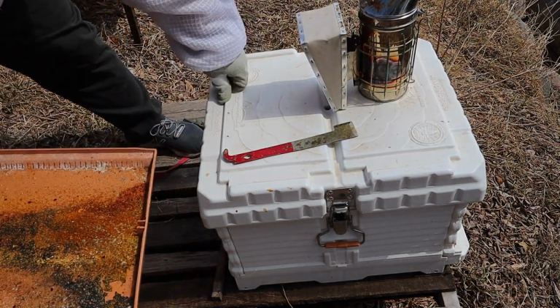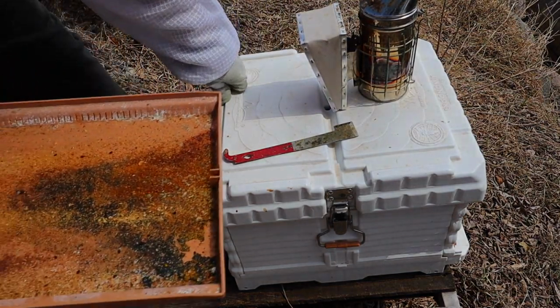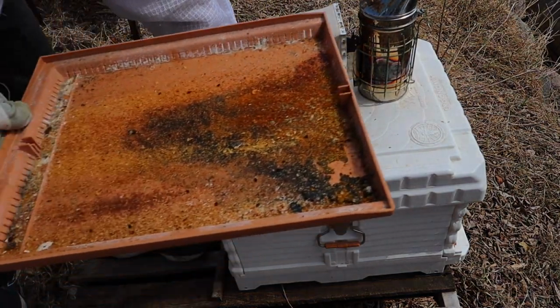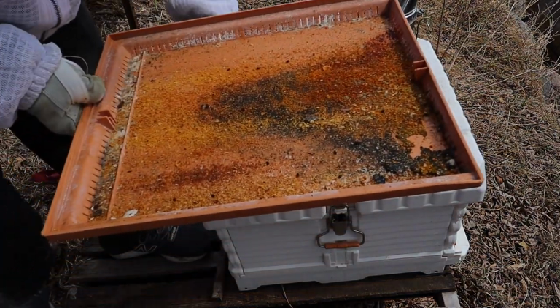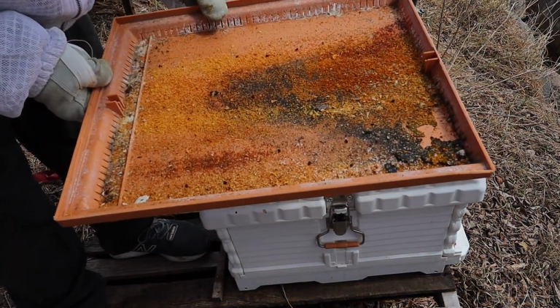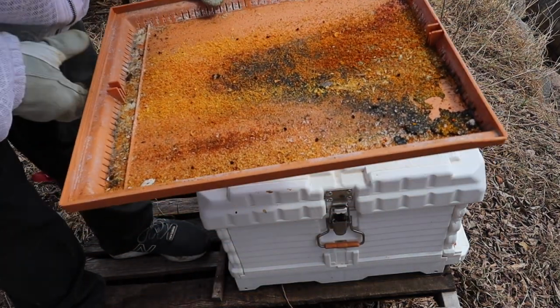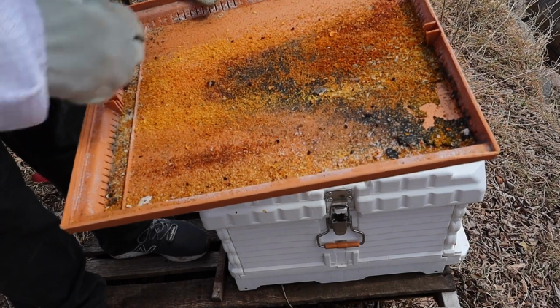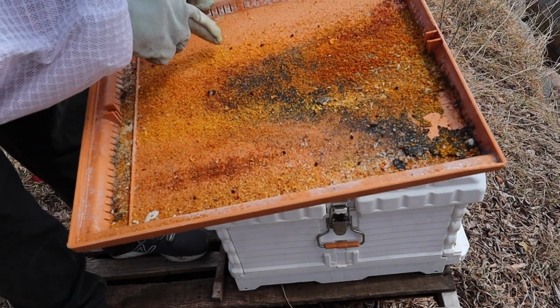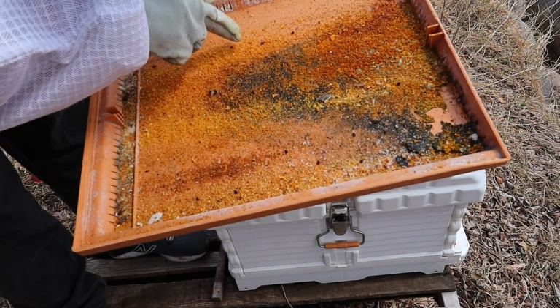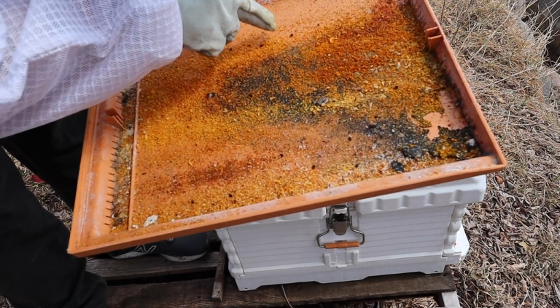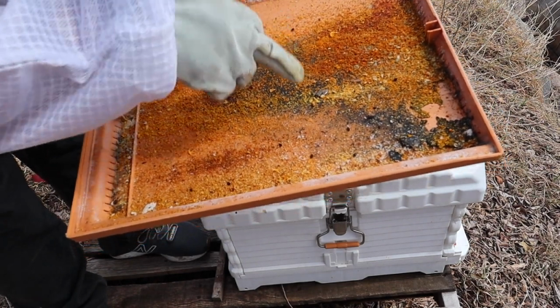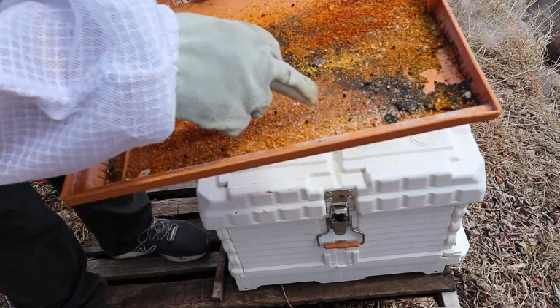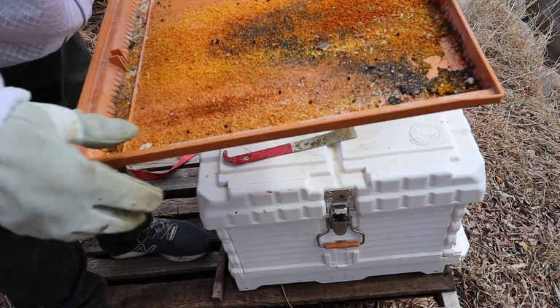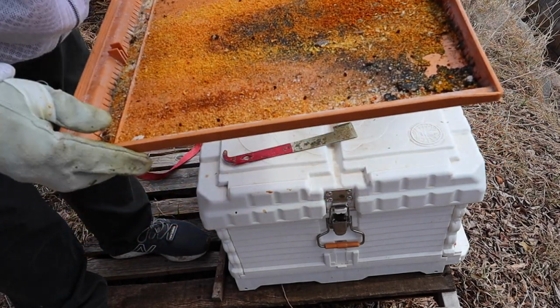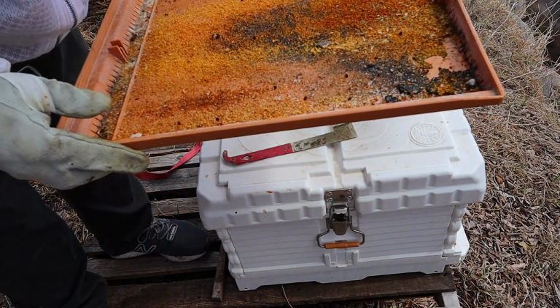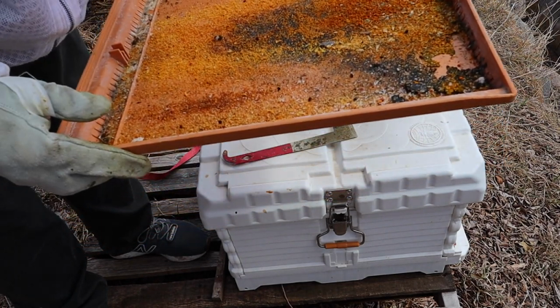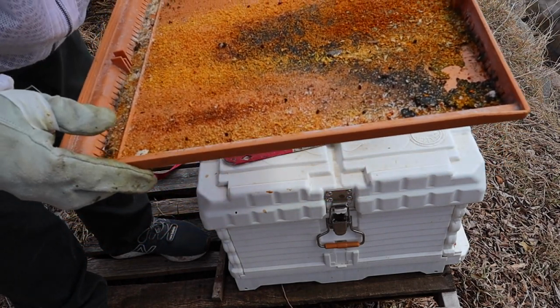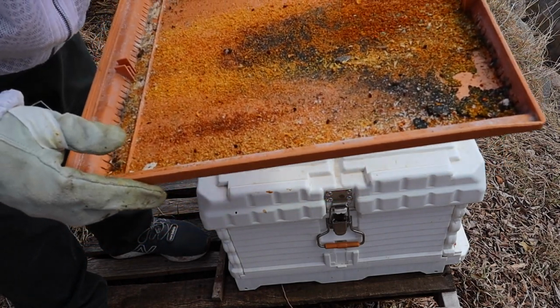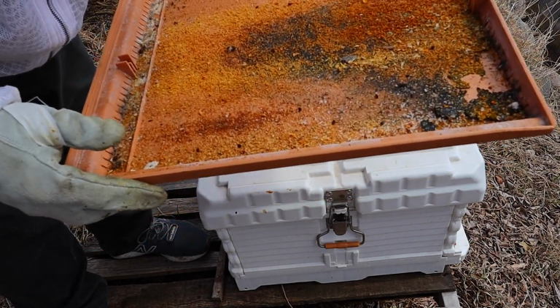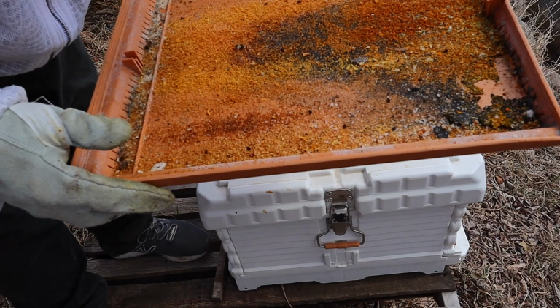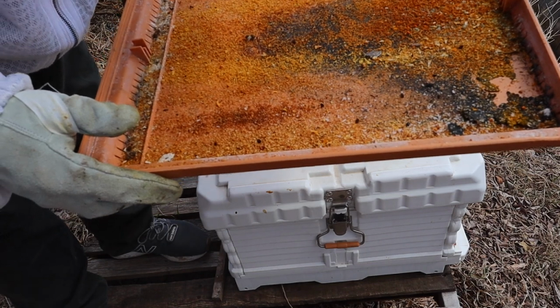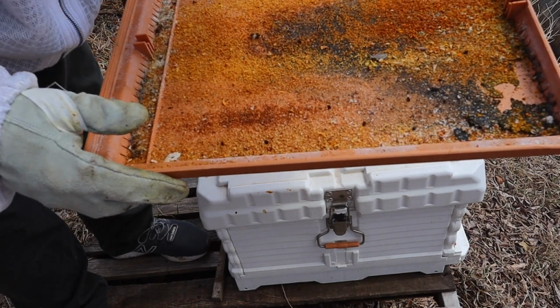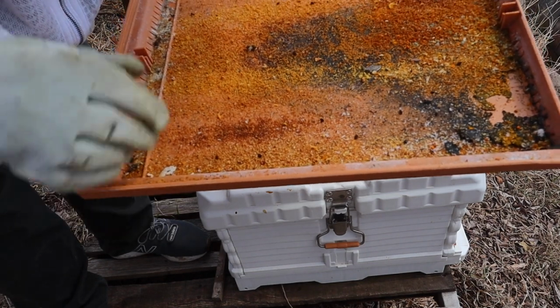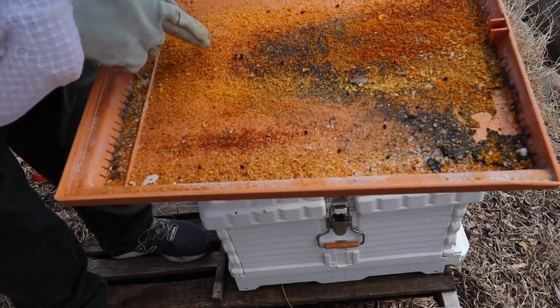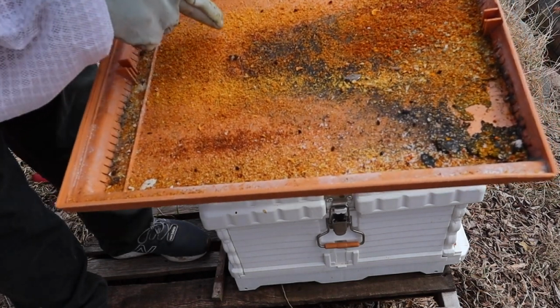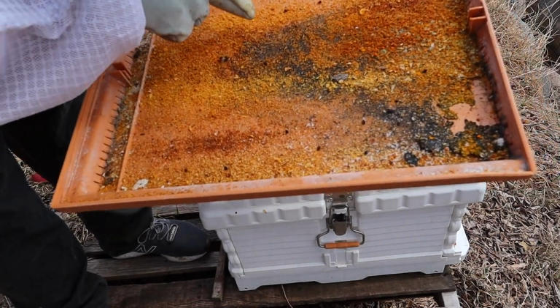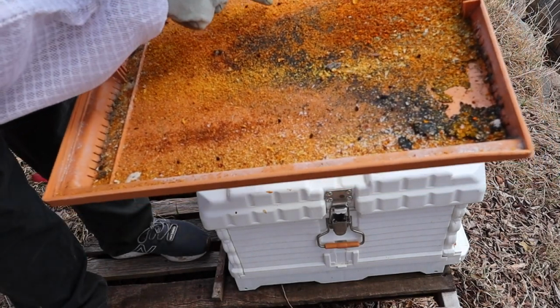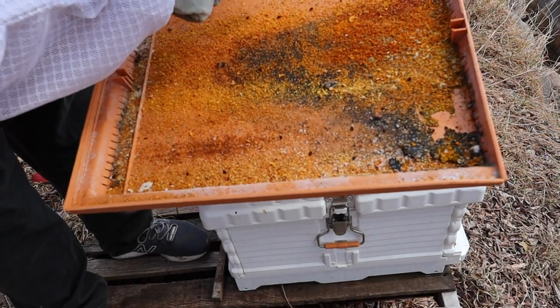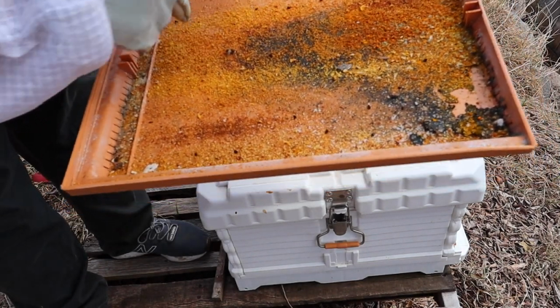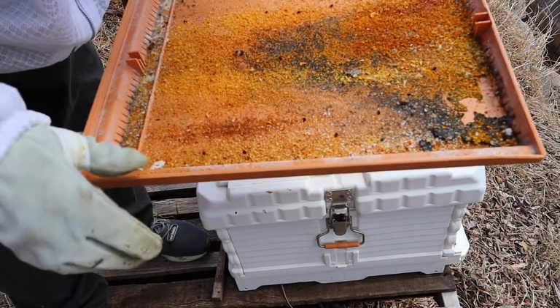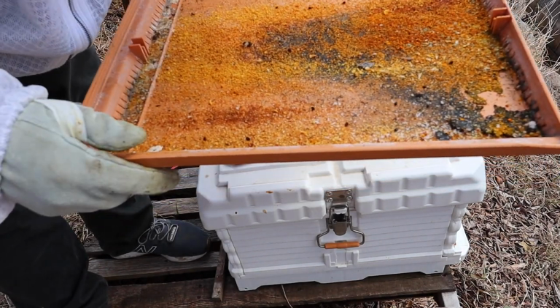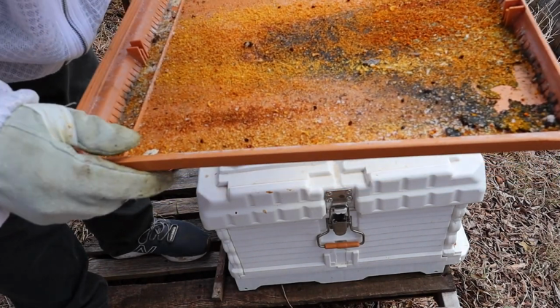Look at that — a couple of hive beetles that were dead, because they can't survive our winter. And I'm seeing some mites over here from the treatments I did.